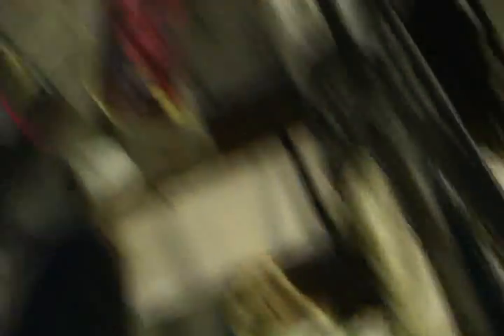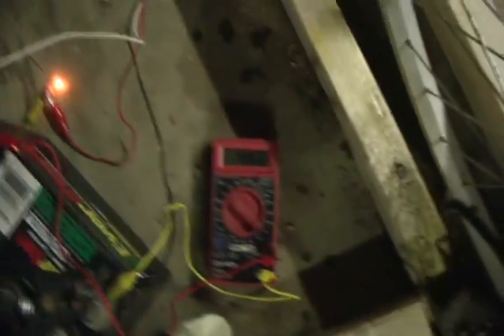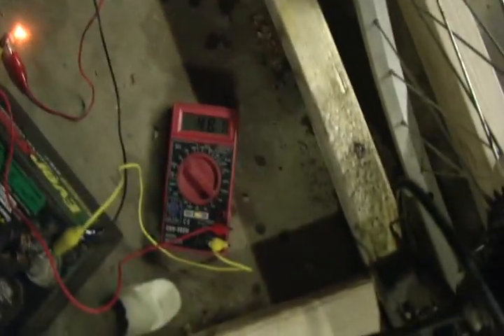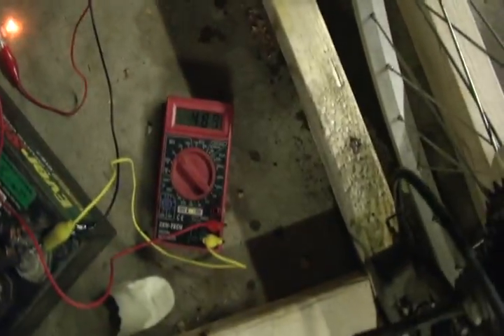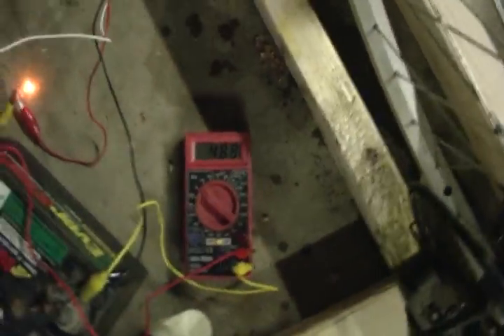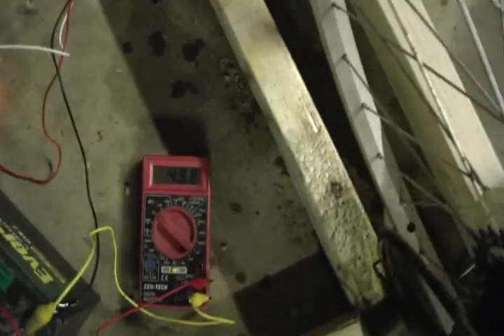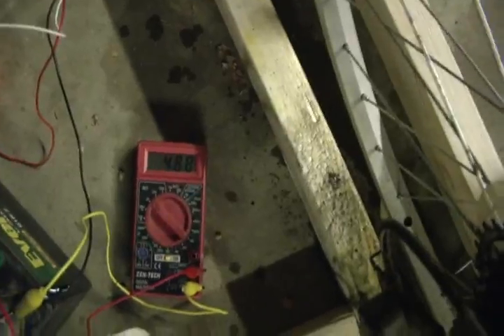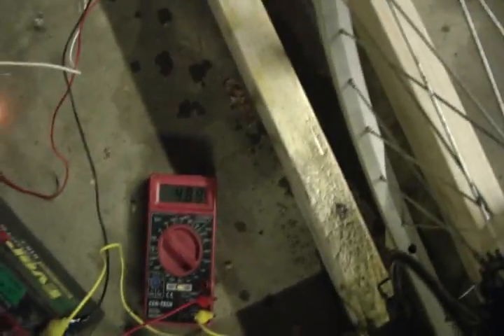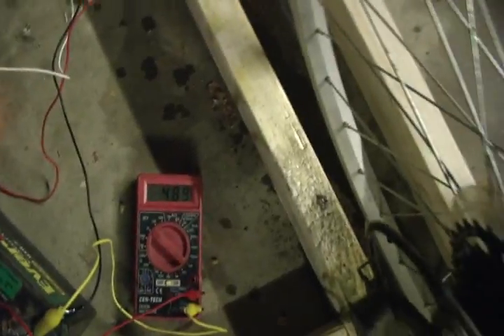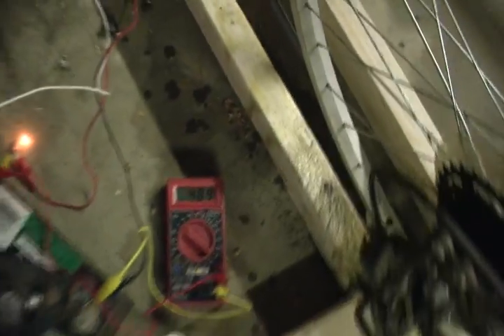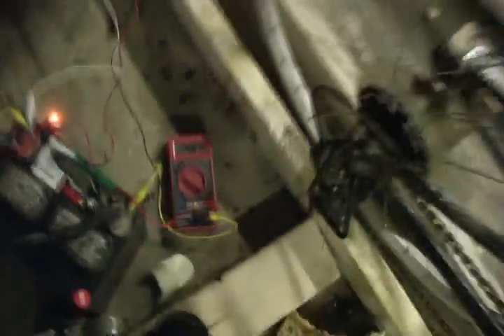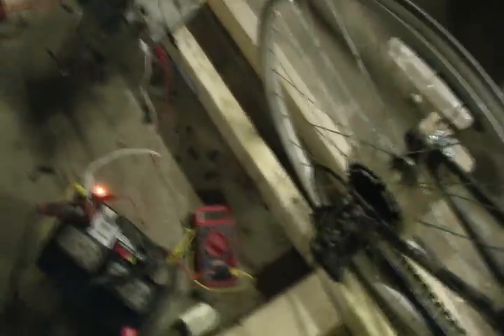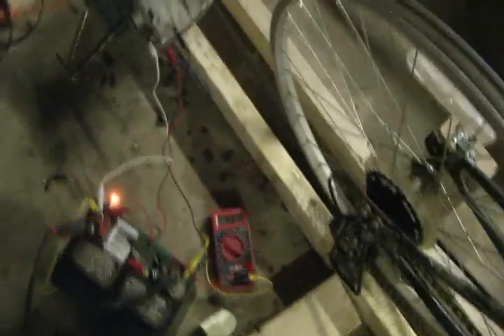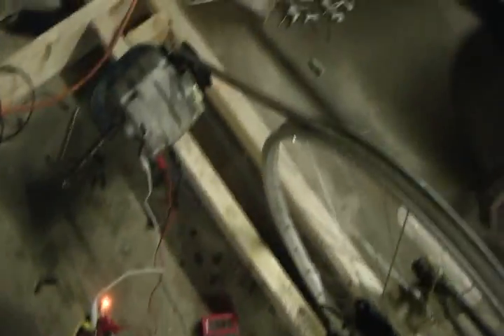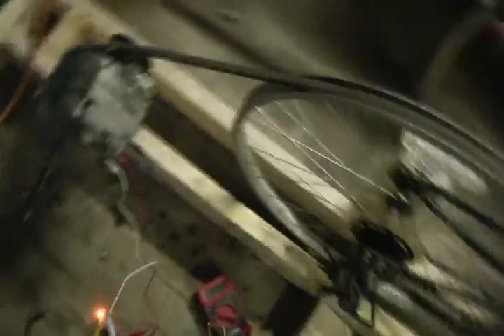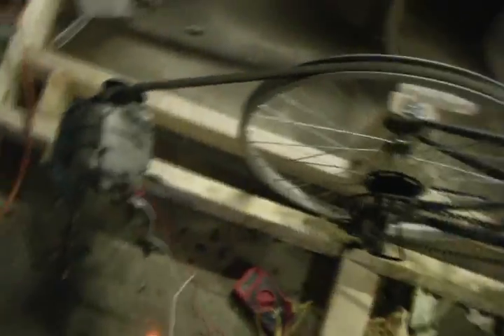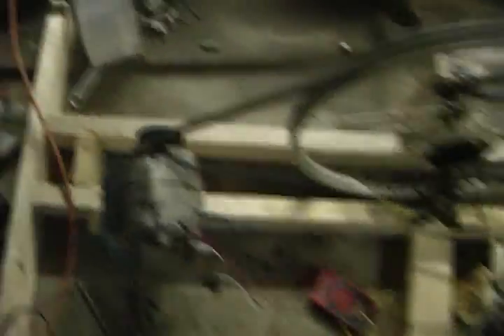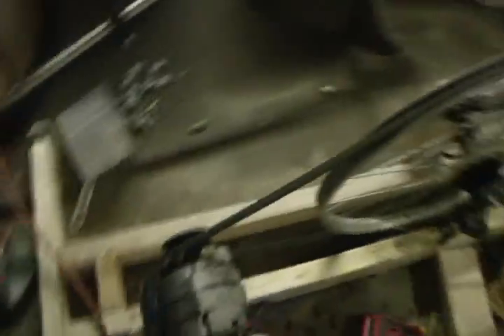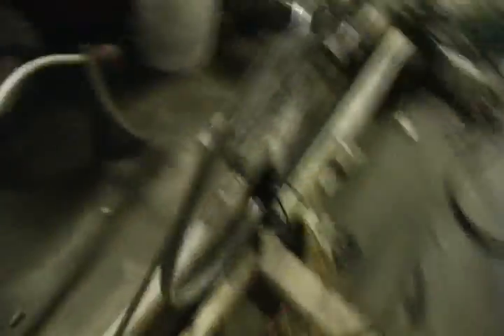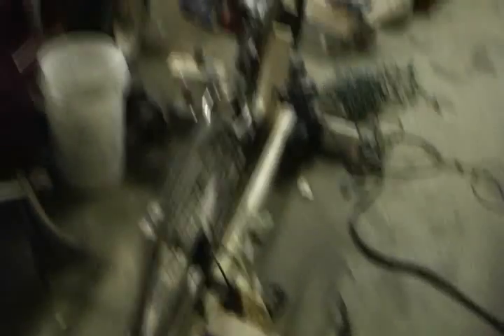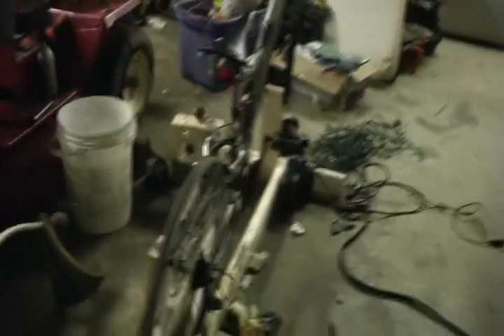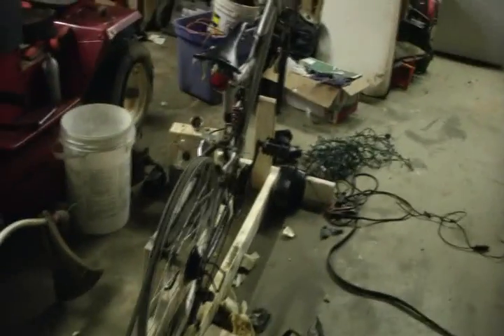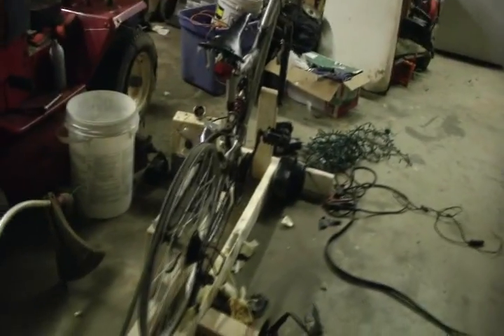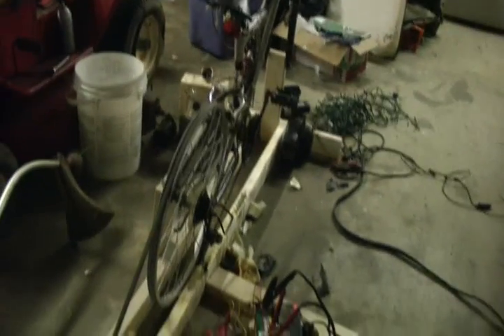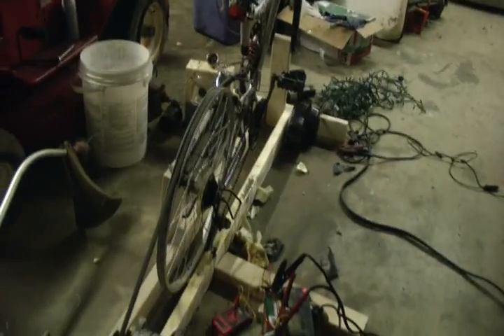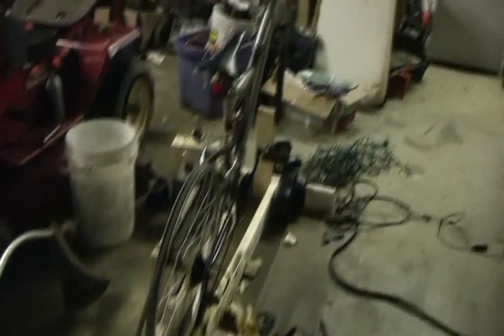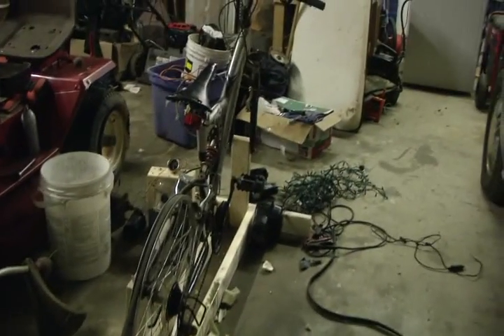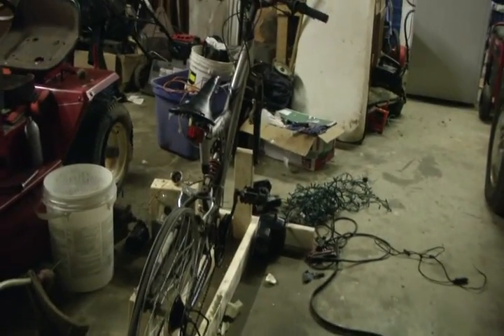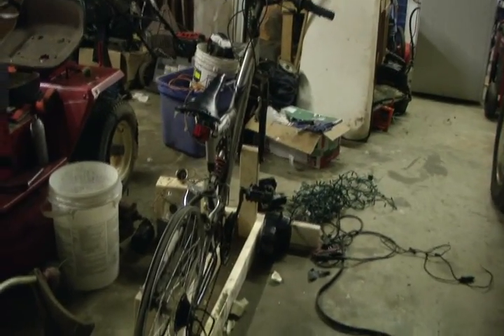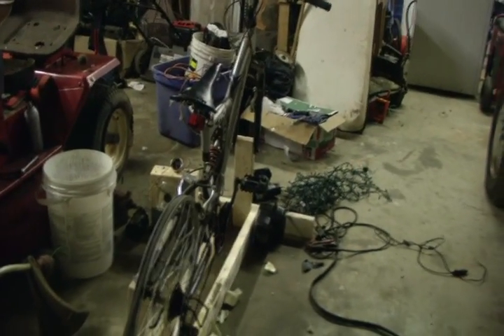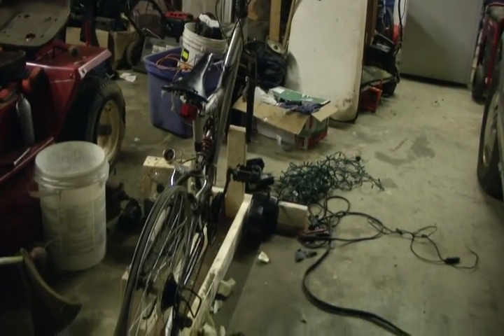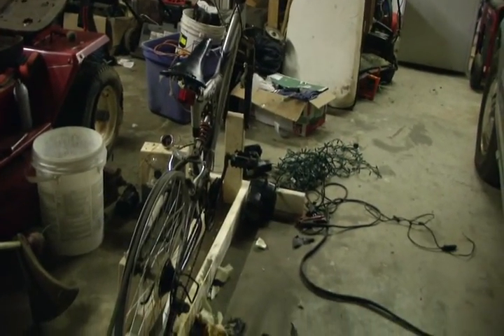Hopefully that meter hit 14 because I didn't see it. Anyway, that's my bike generator — thanks for watching.